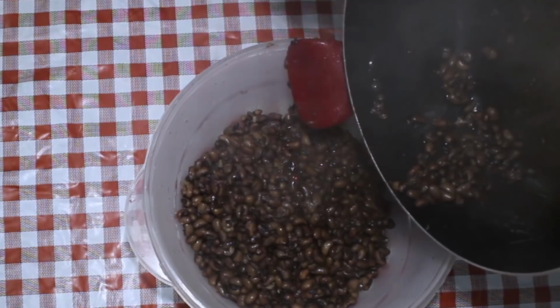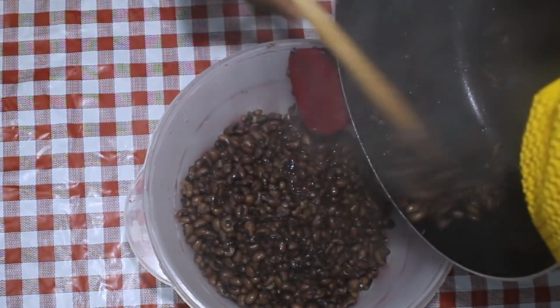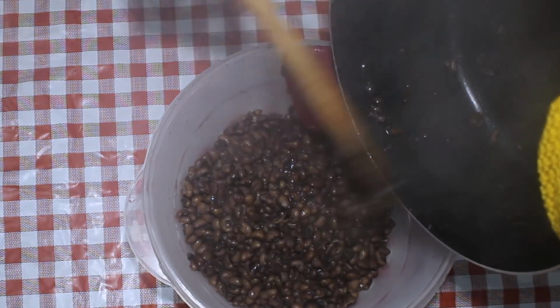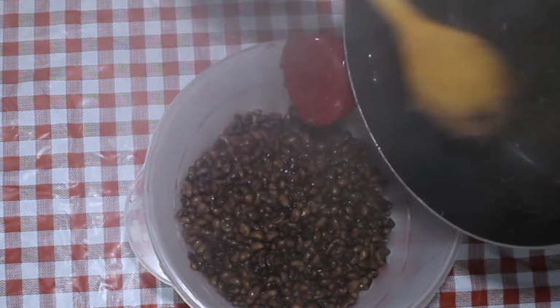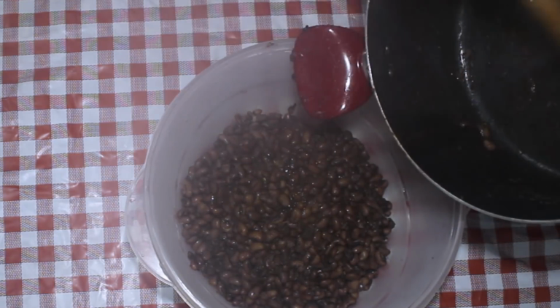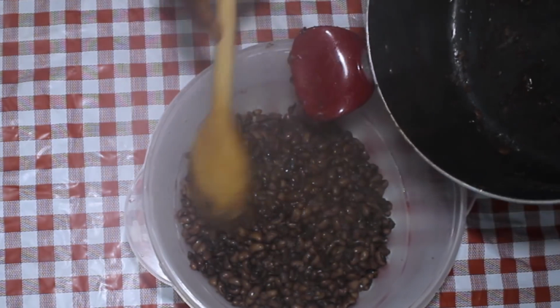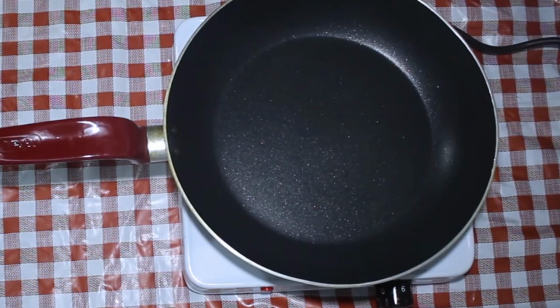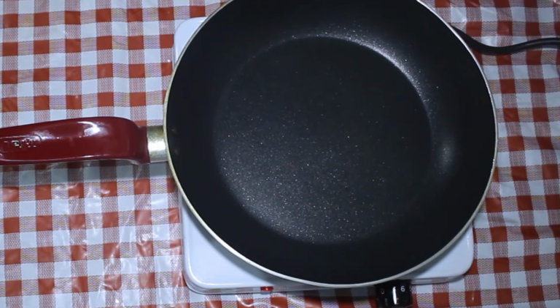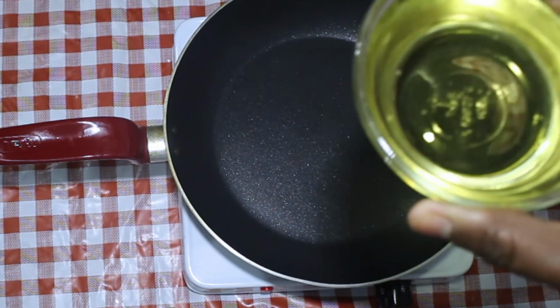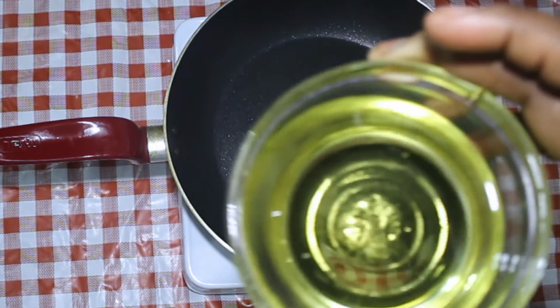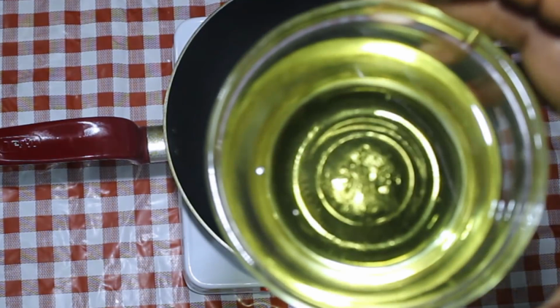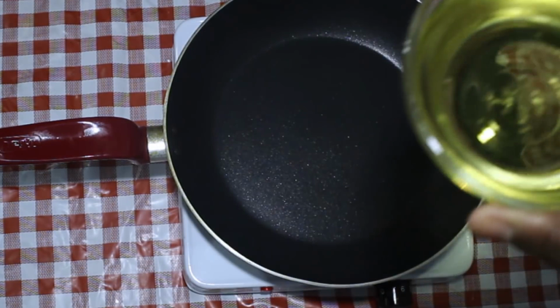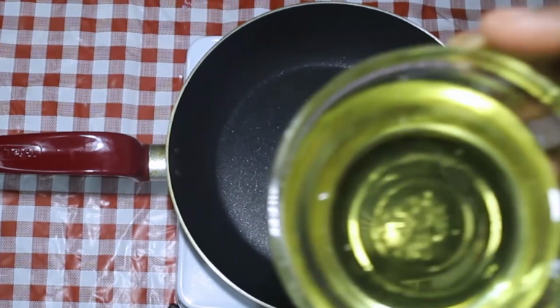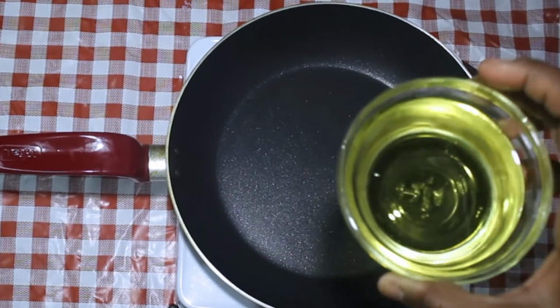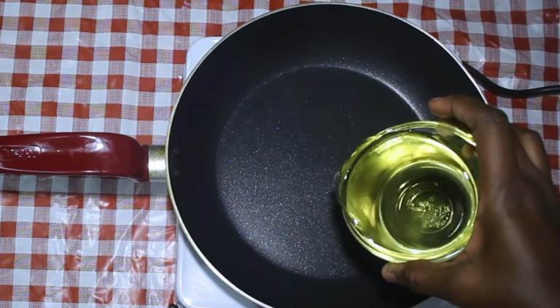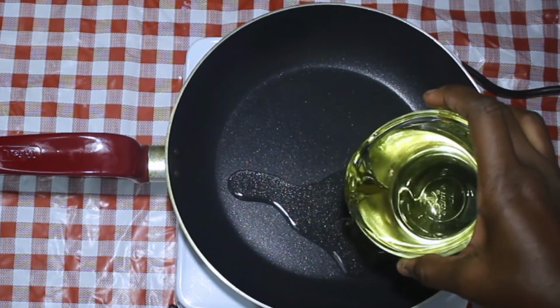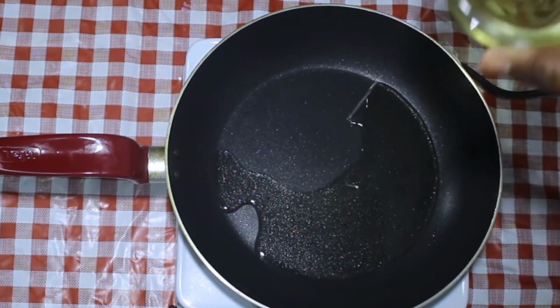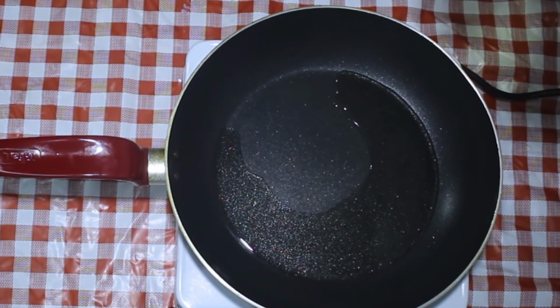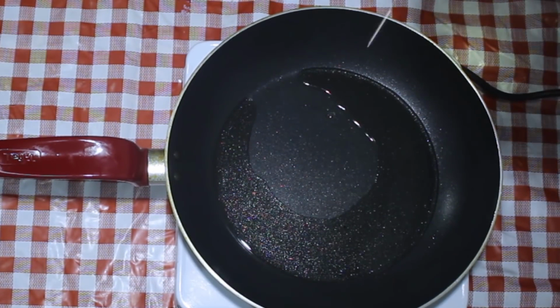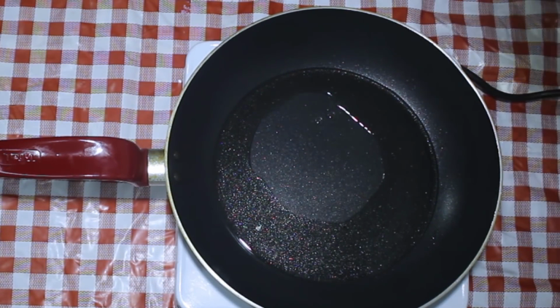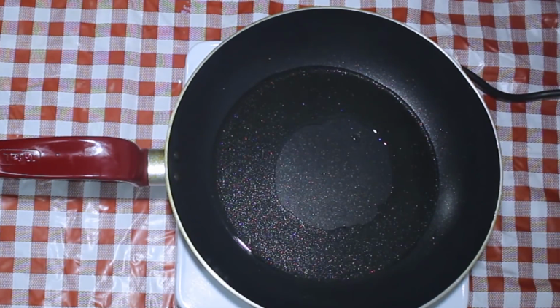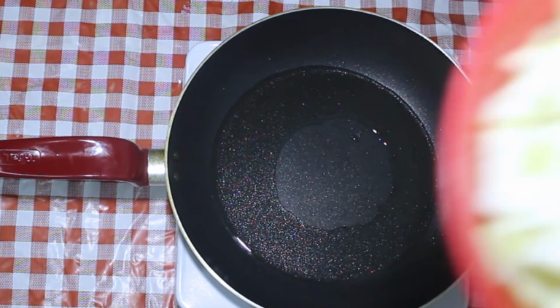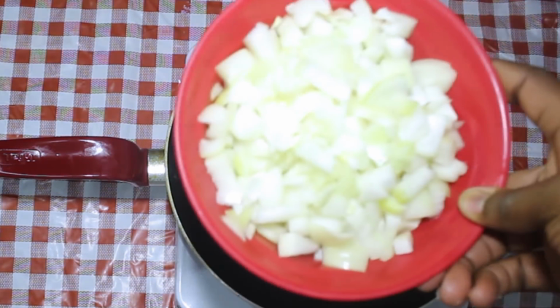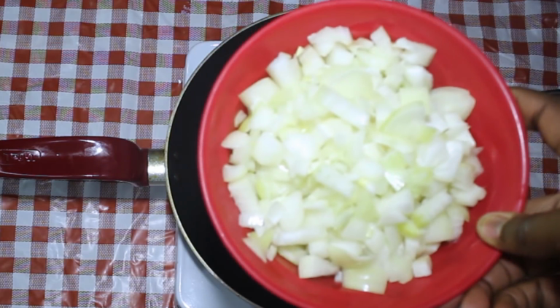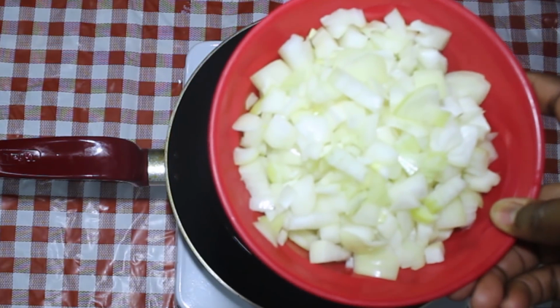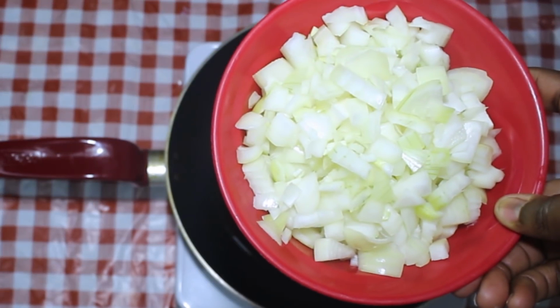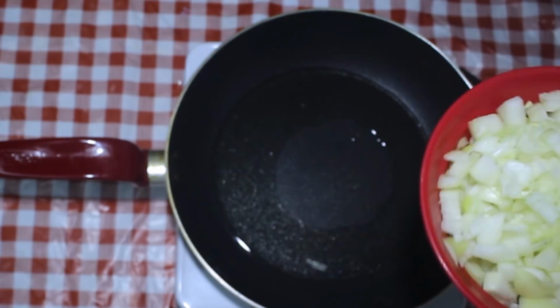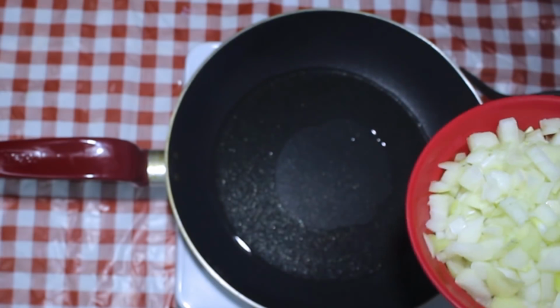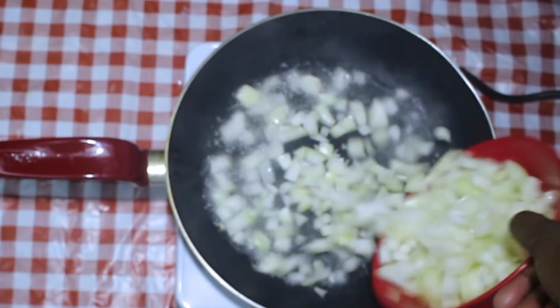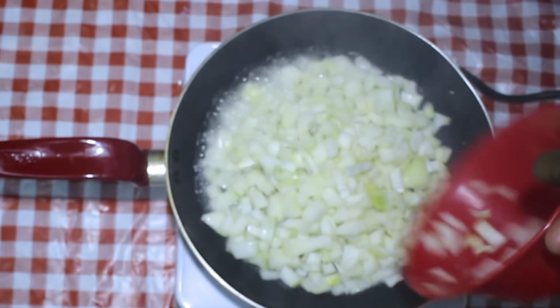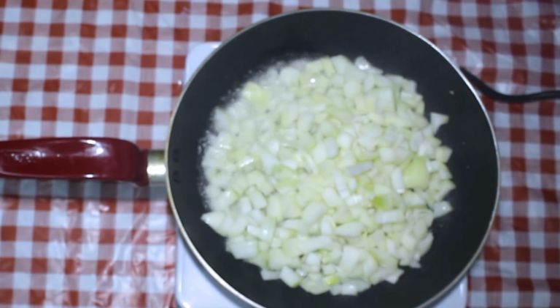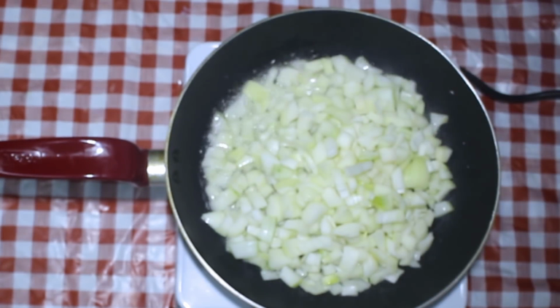Next we're going to create a seasoning sauce to add into the blended black-eyed peas. Here we have some vegetable oil — add a little bit of oil into this hot pan. Here you have a large onion, and before you add it into the pan, make sure the oil is very hot.